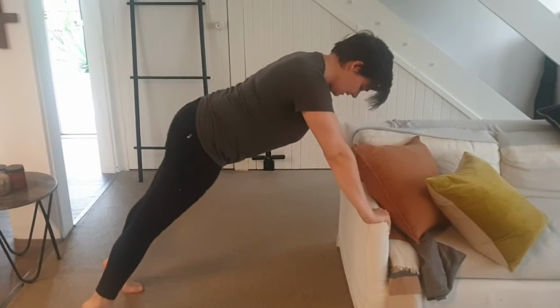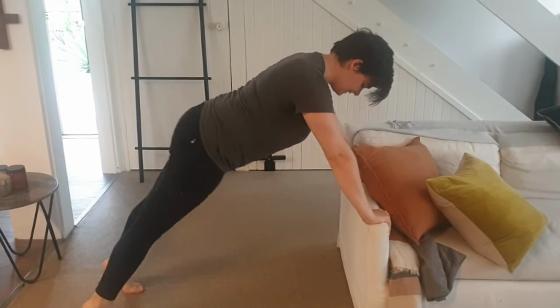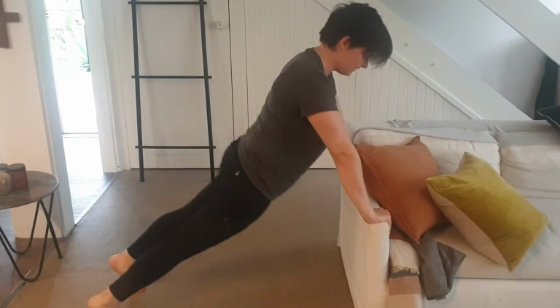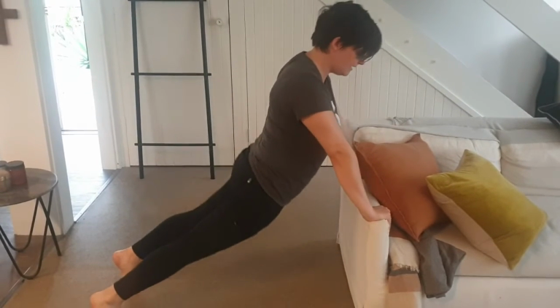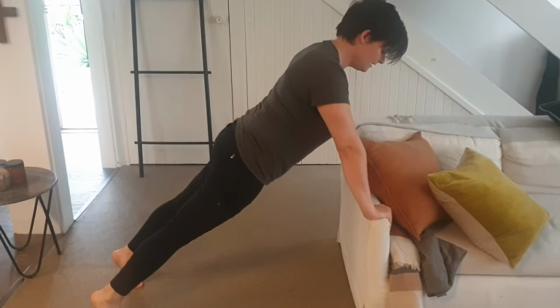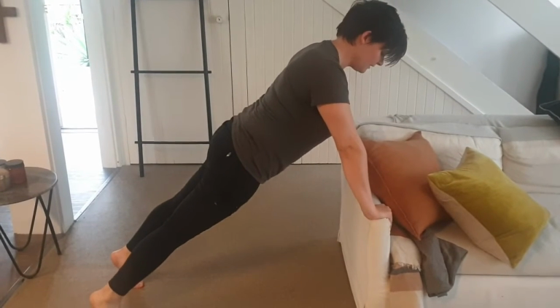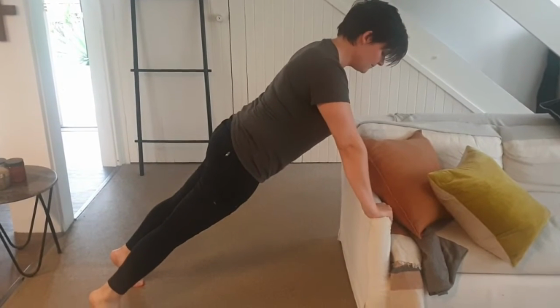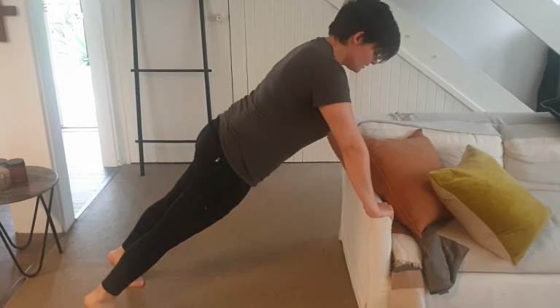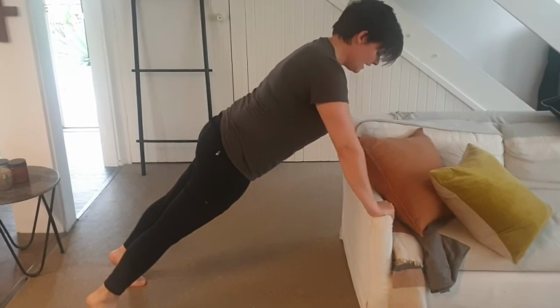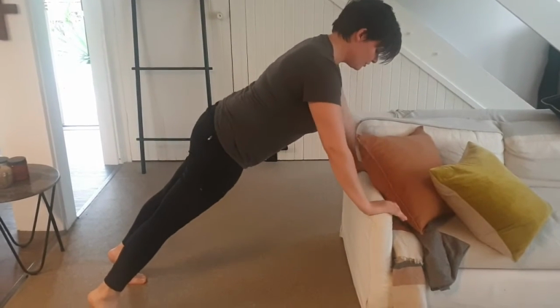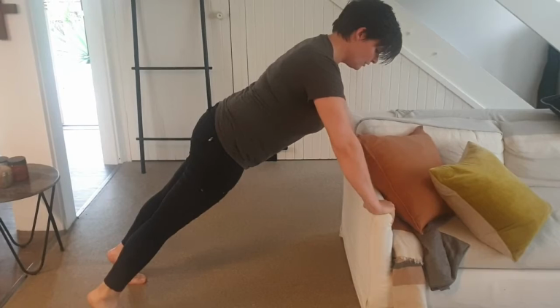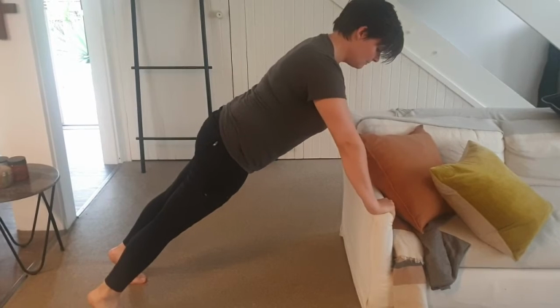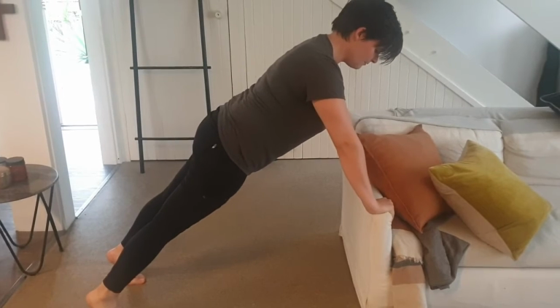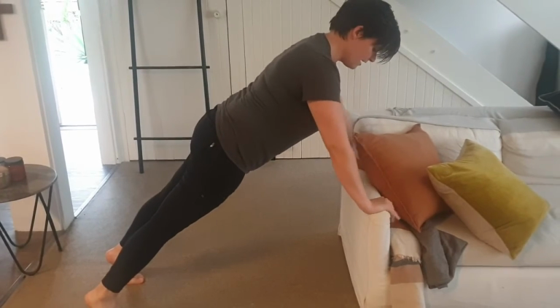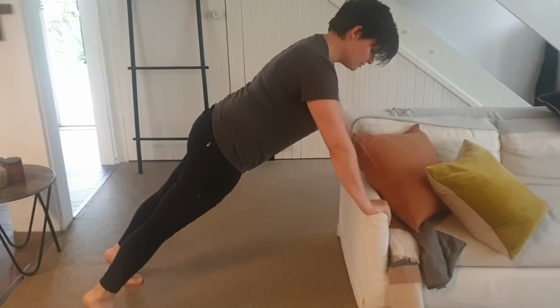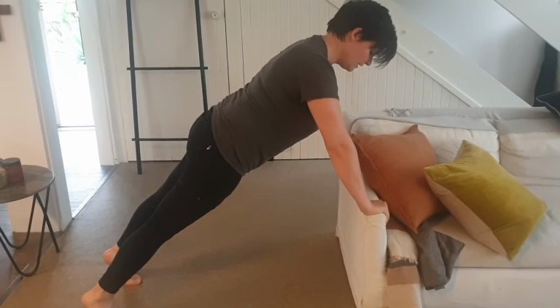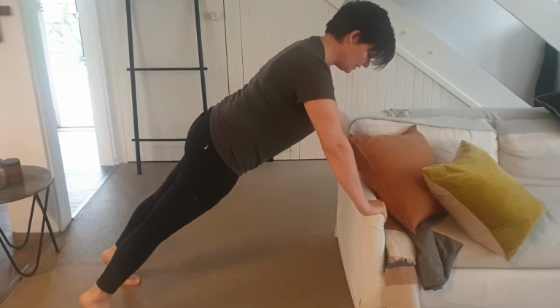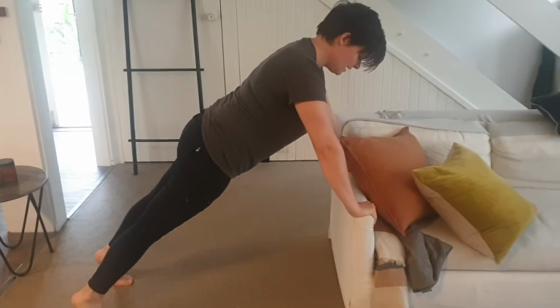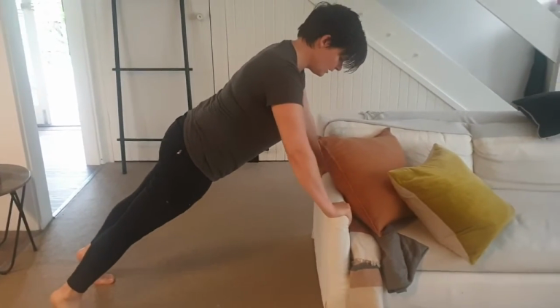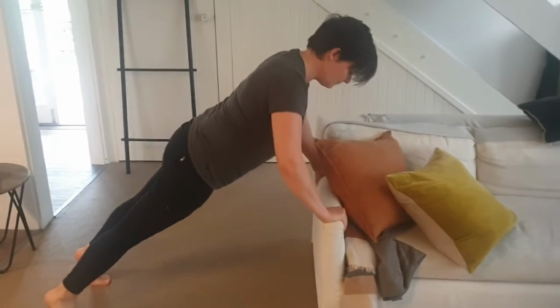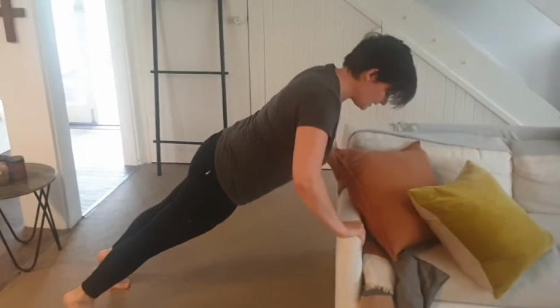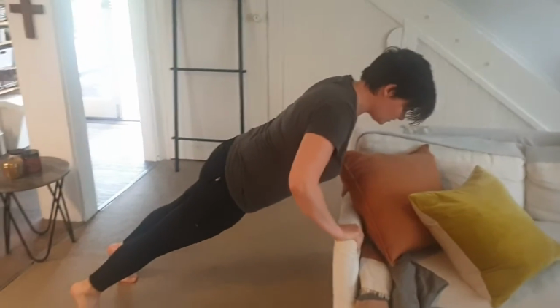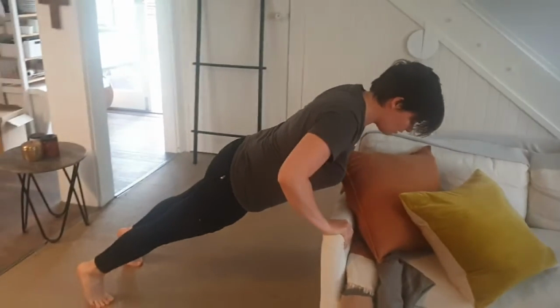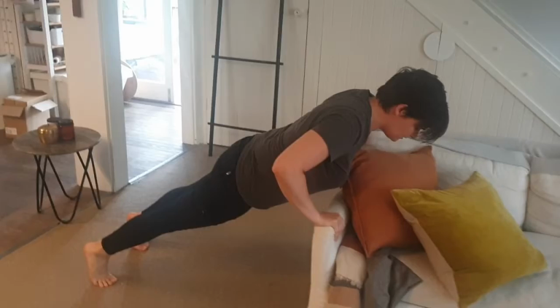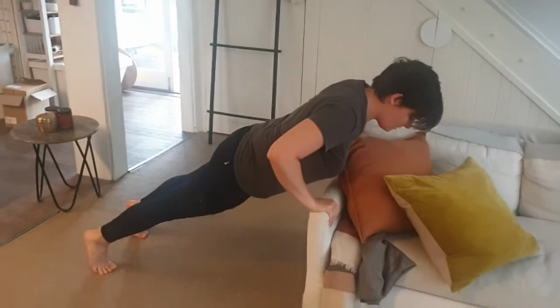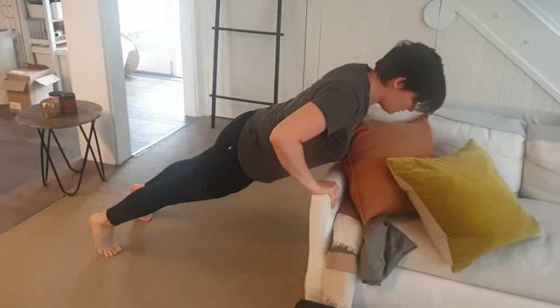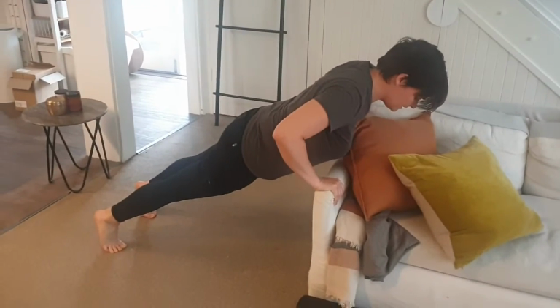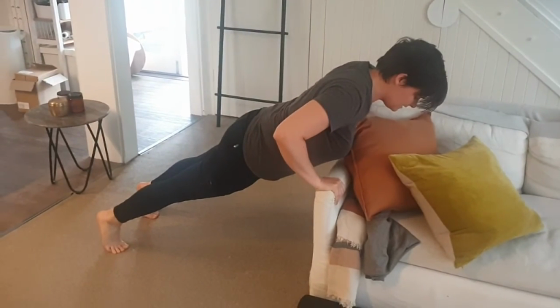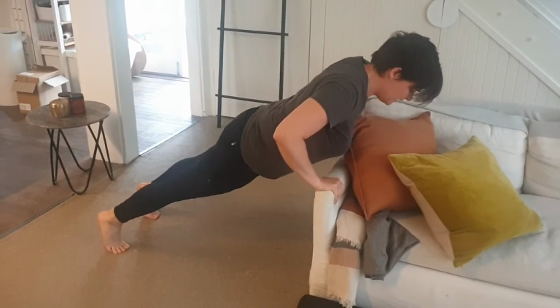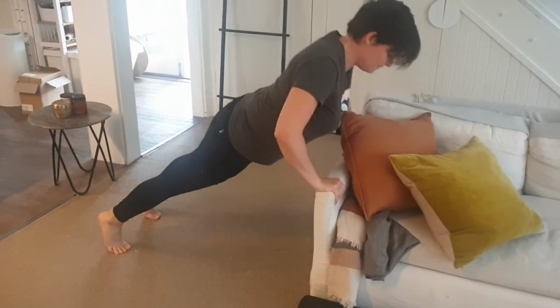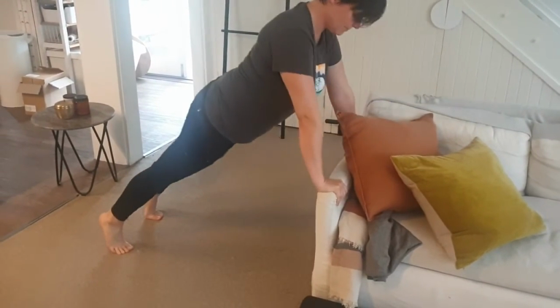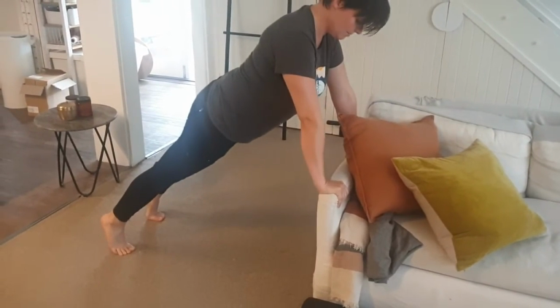Not like this, not like that — a nice straight line. You're going to have your arms a bit further out from shoulder width, and you're going to come down so that your elbows are at about 45 degrees, then pushing back up.